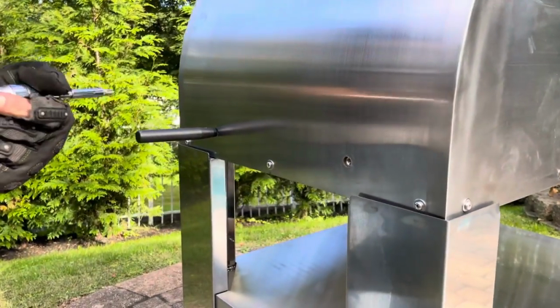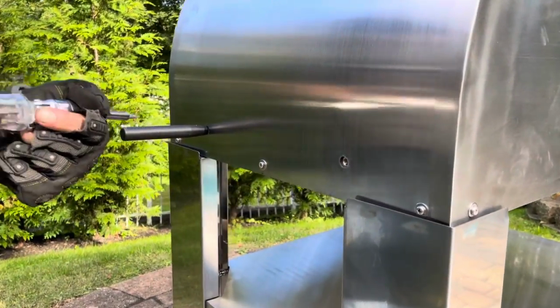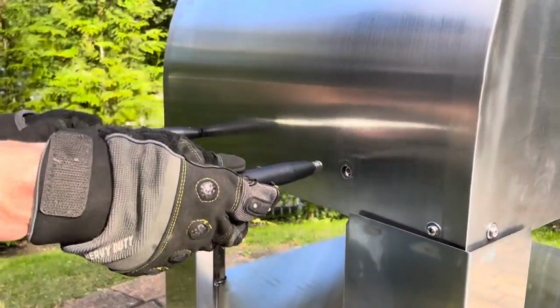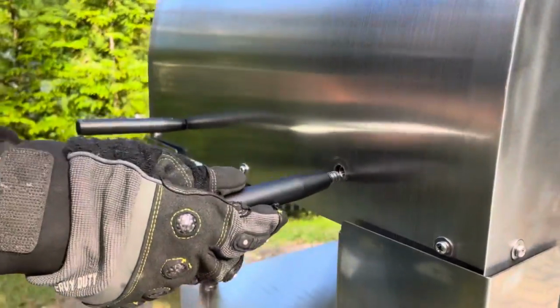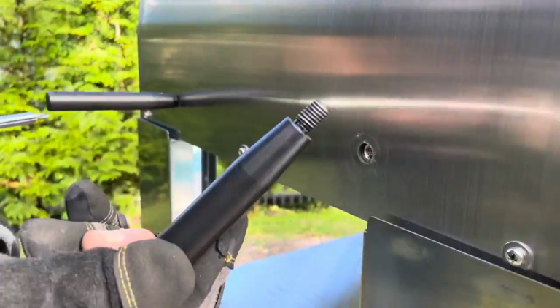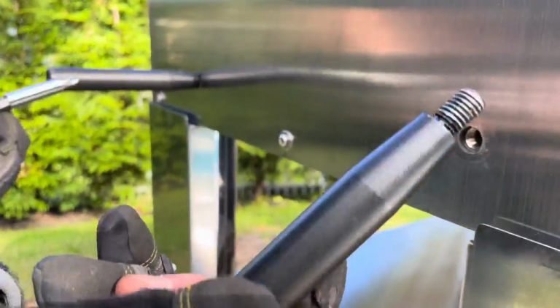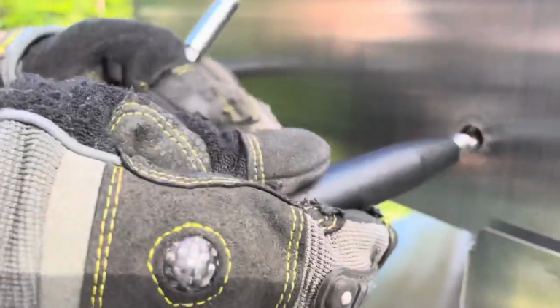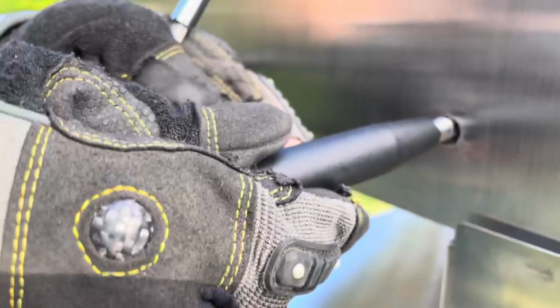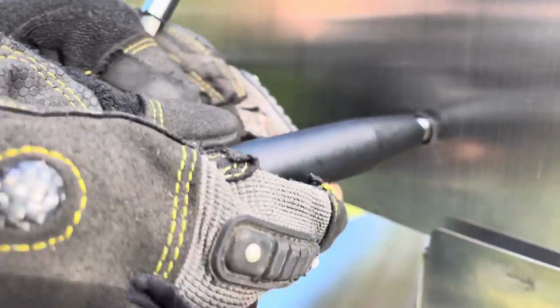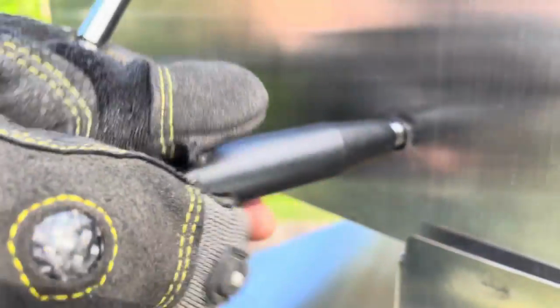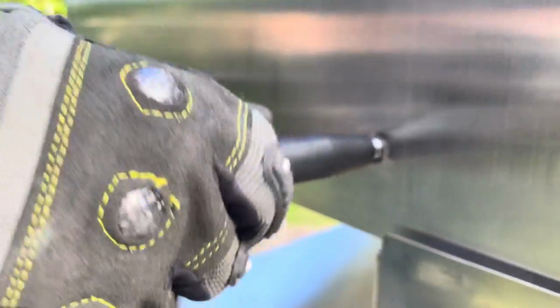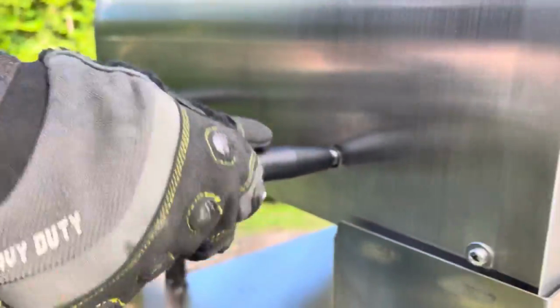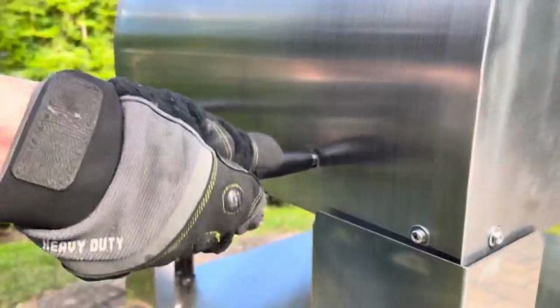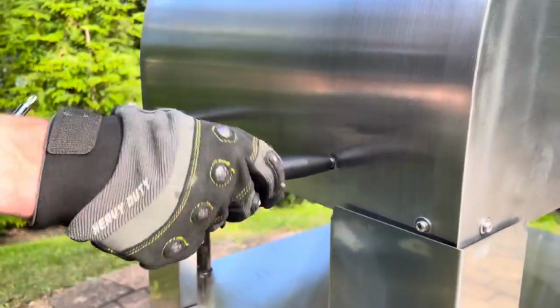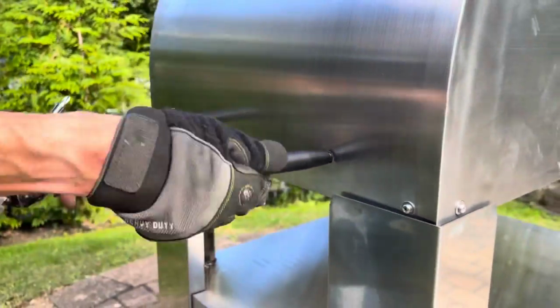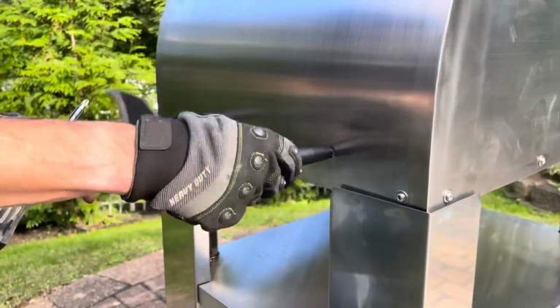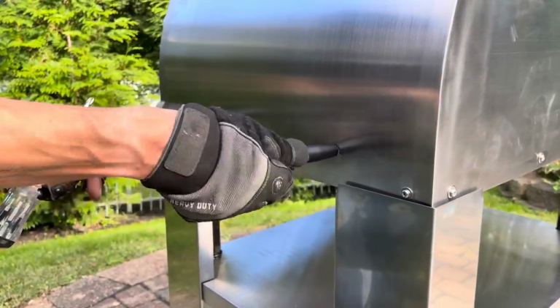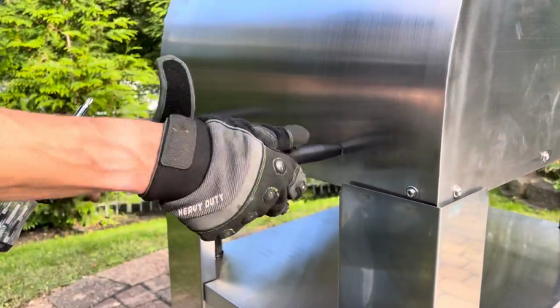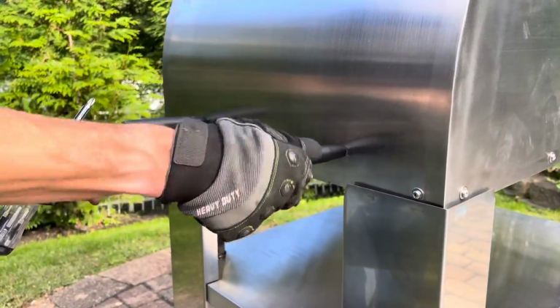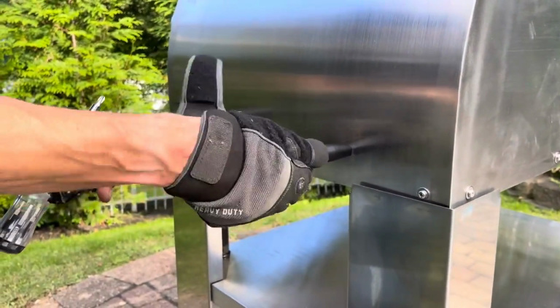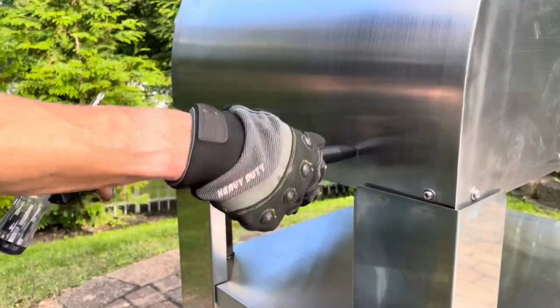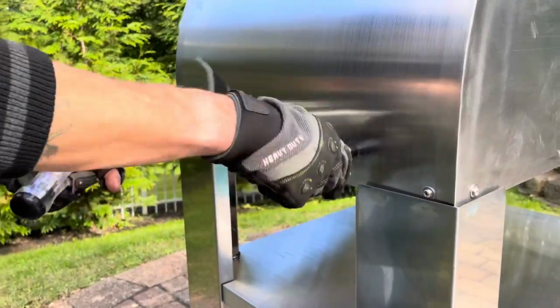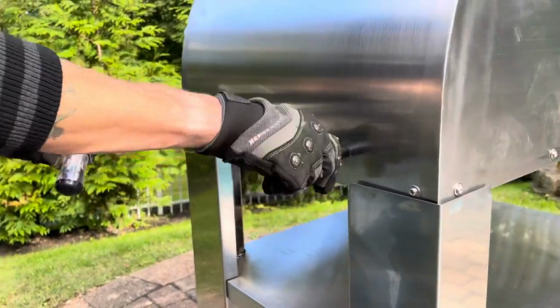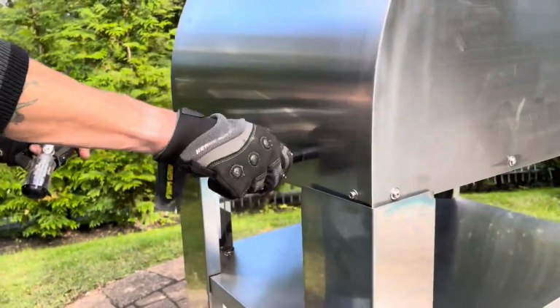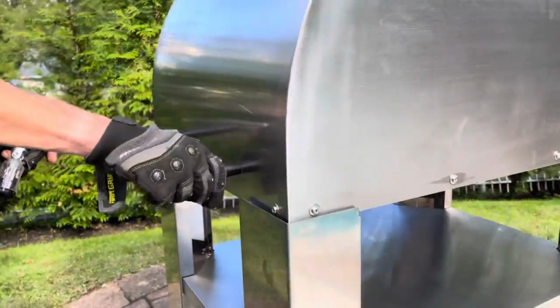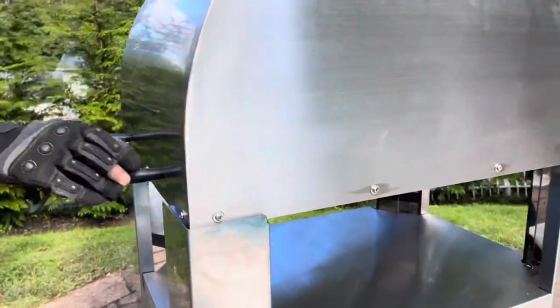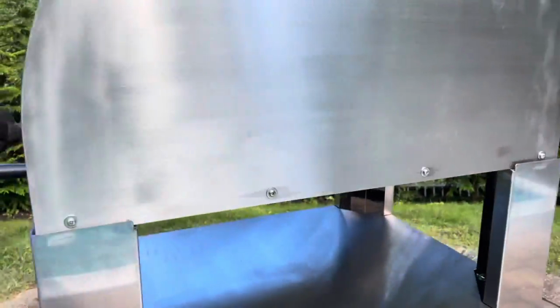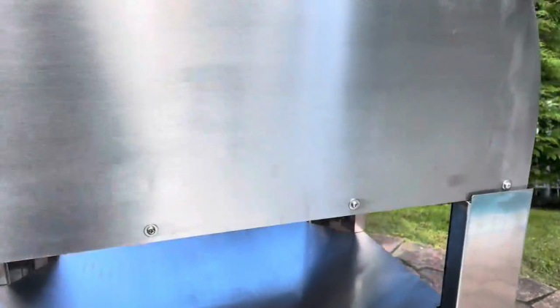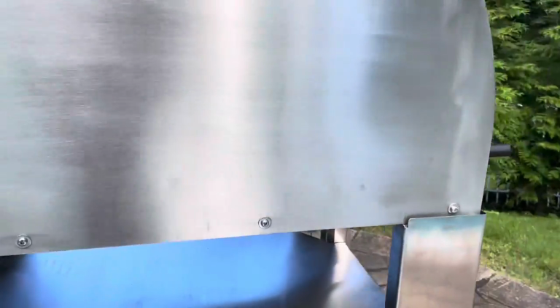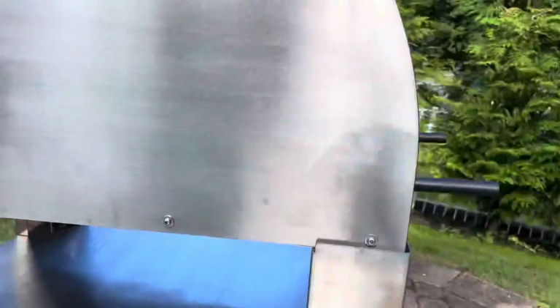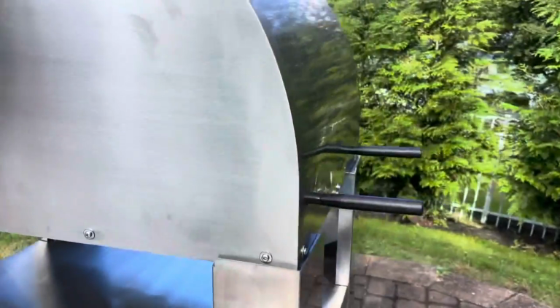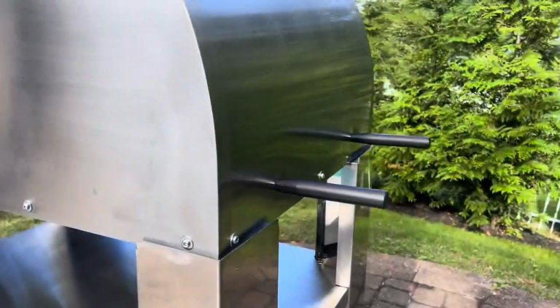Then you take the handle that is provided with the oven. It's got the same thread sizes as the screw. And you just thread that right into the hole on all four of the holes. And you are good to go. That will give you some leverage to carry your oven.